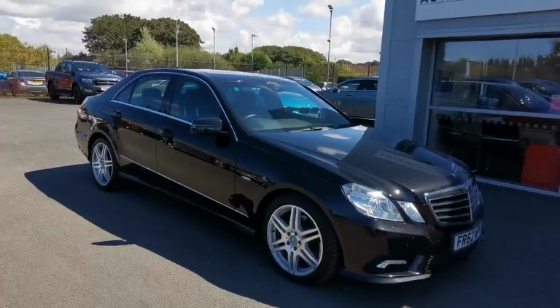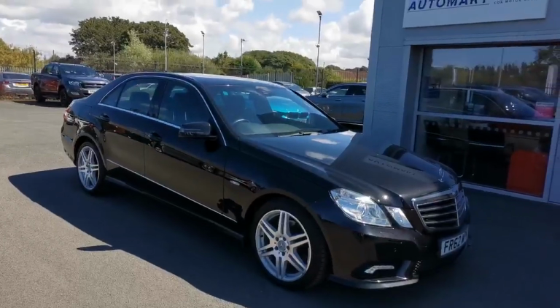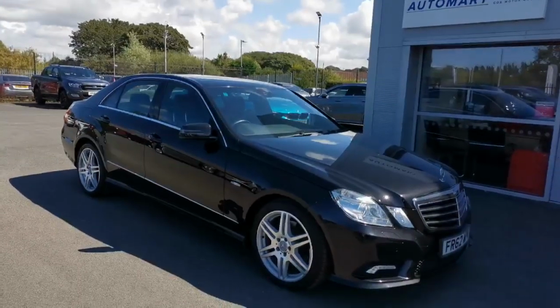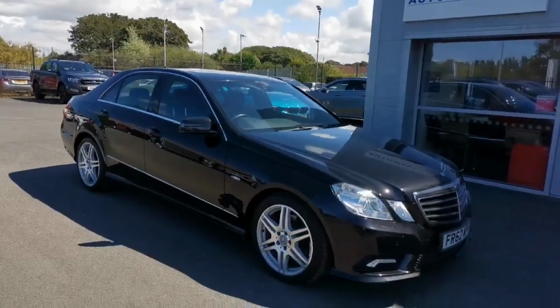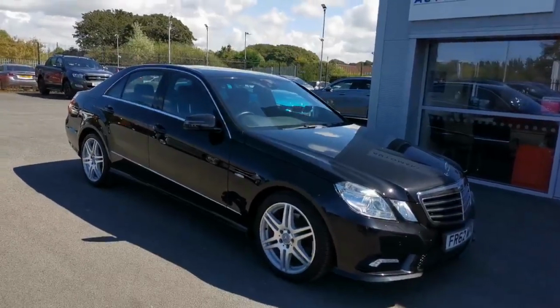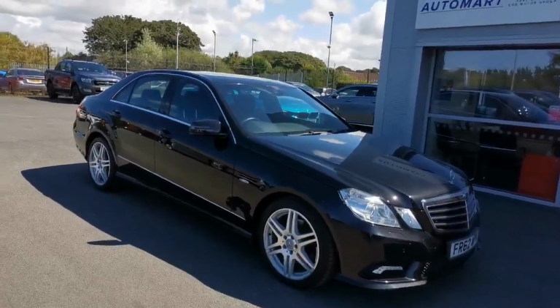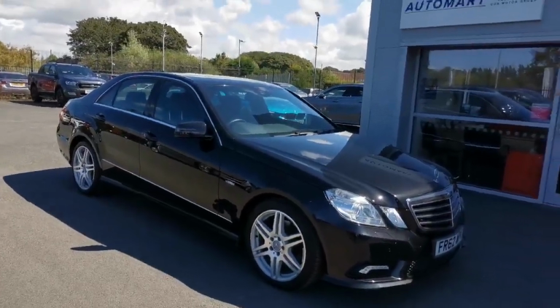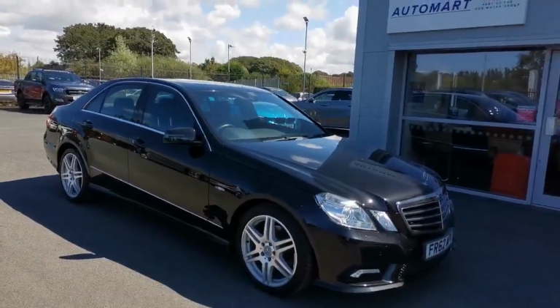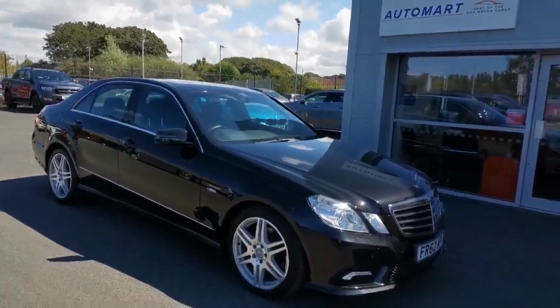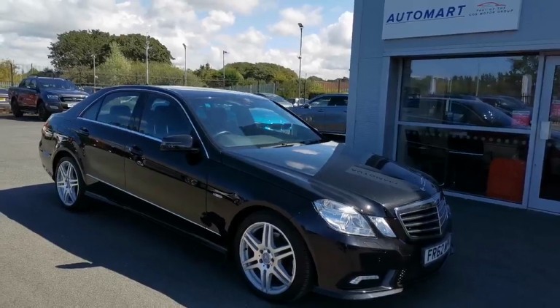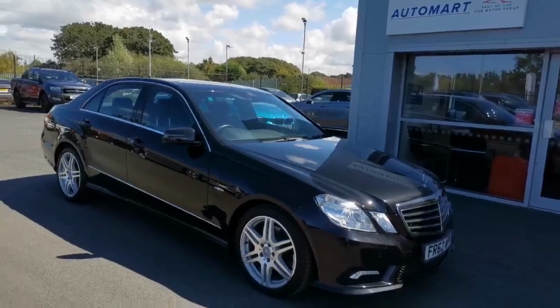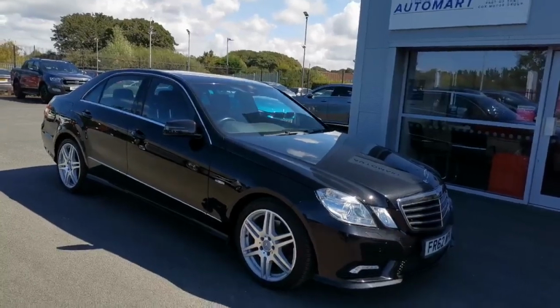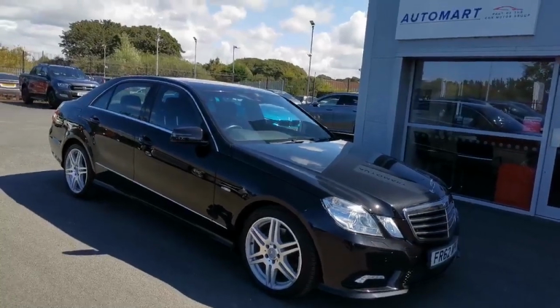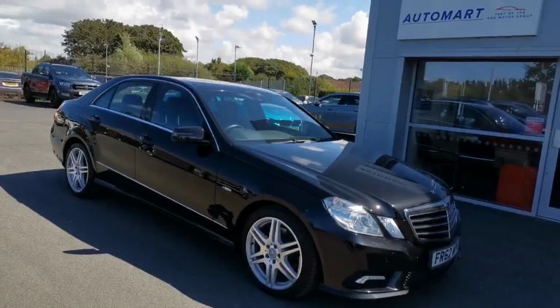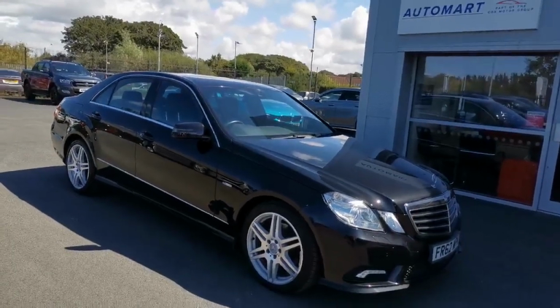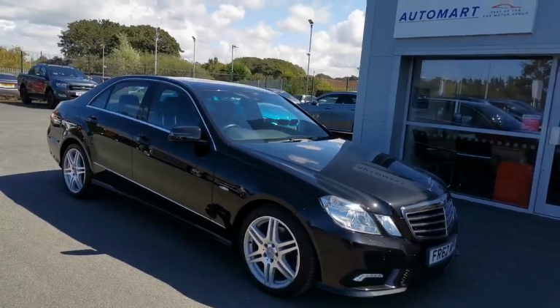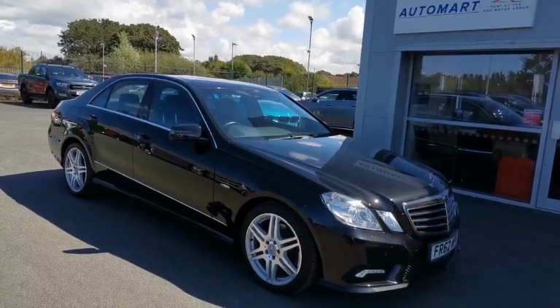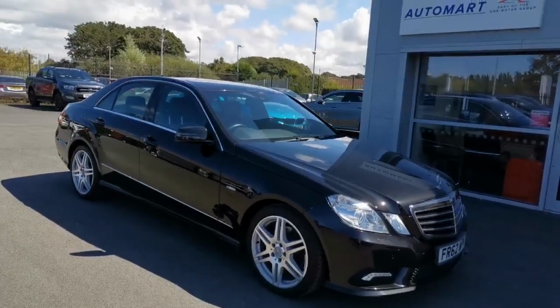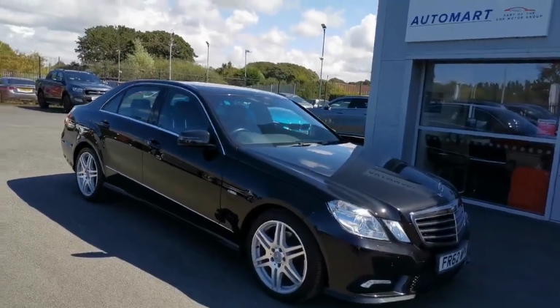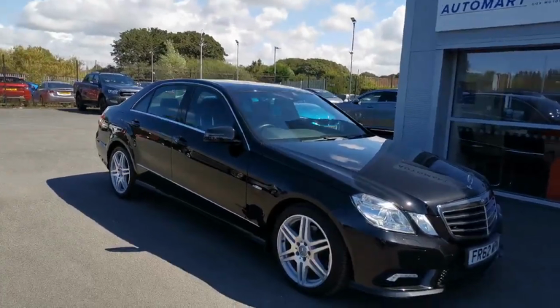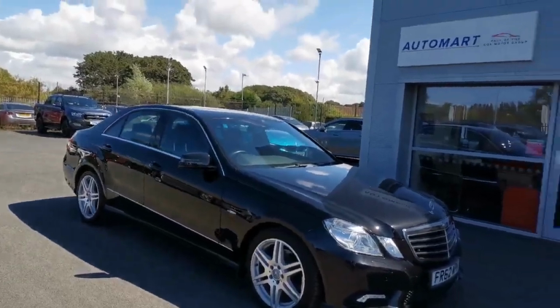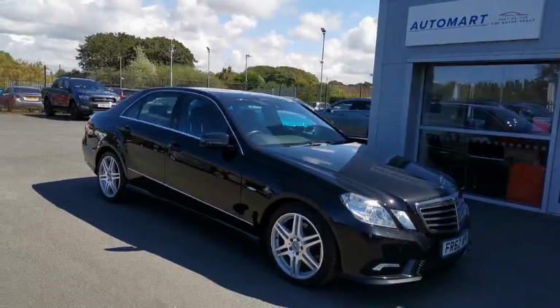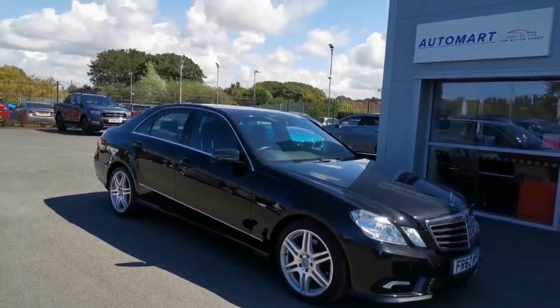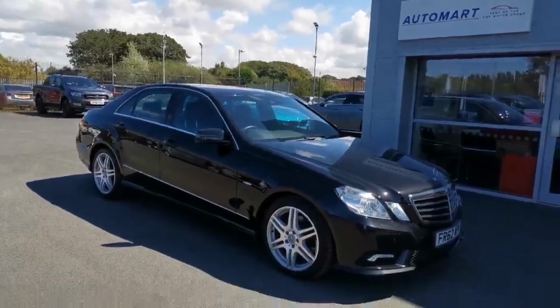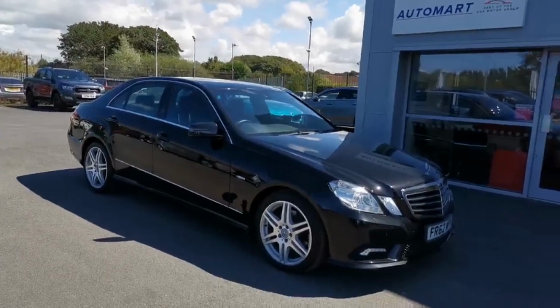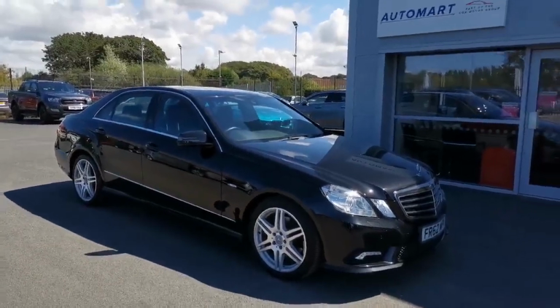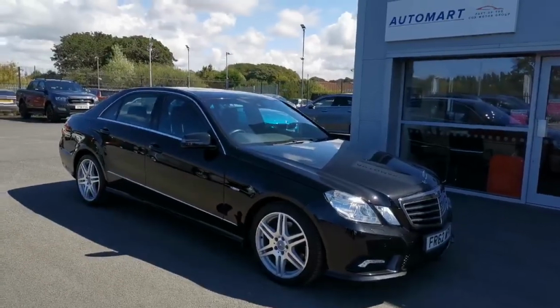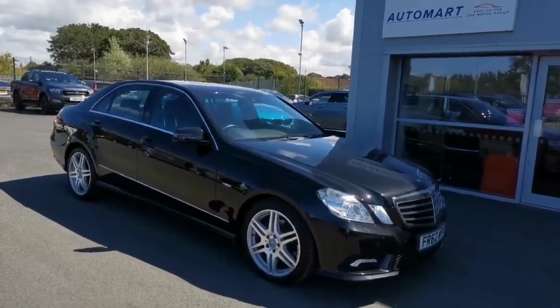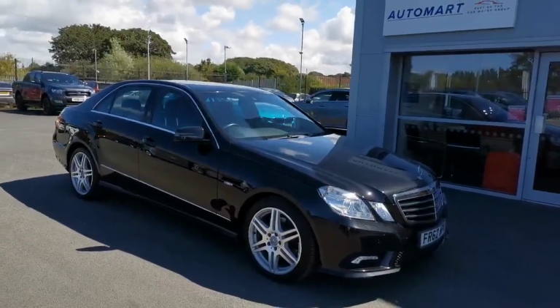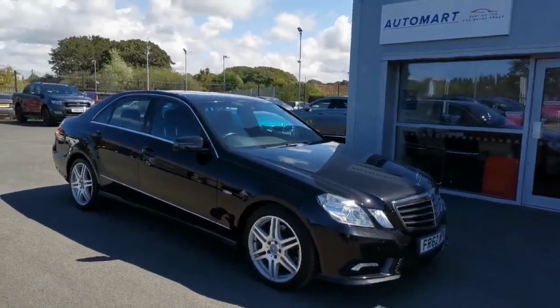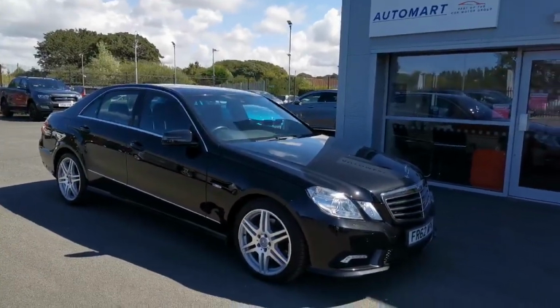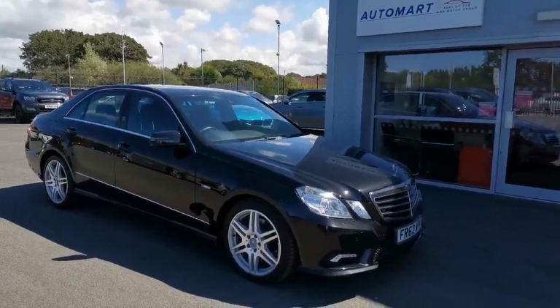Hi guys, Mike from Southport Automart again. Next car today is a rather lovely 2012 62-plate Mercedes-Benz E350 CDI V6. It's done 62,000 miles with a phenomenal service history which I'll show you in a second.